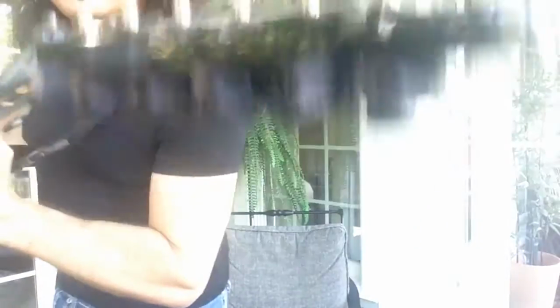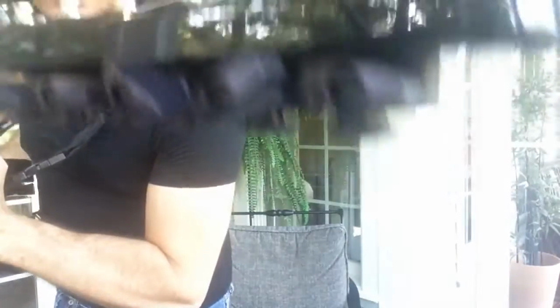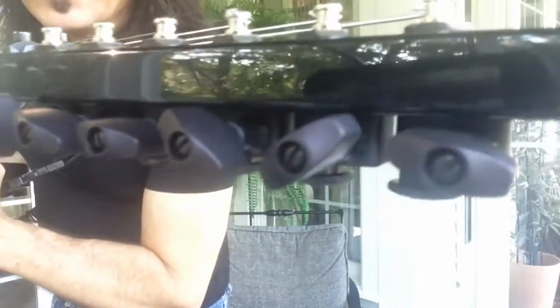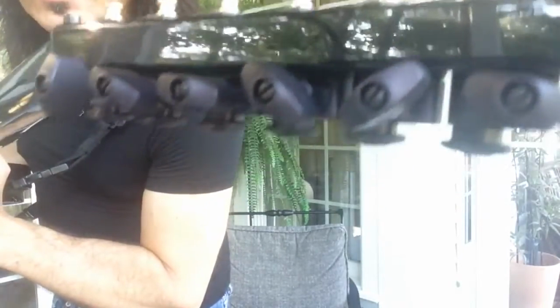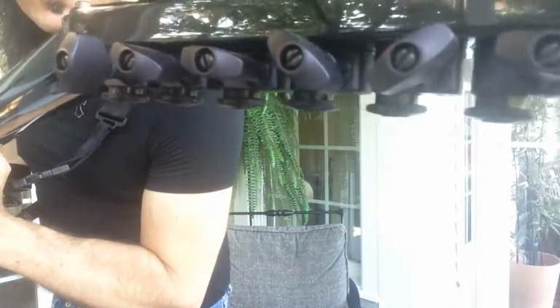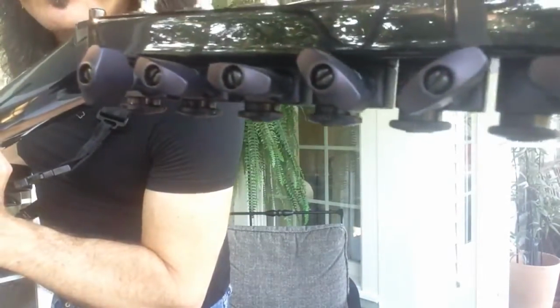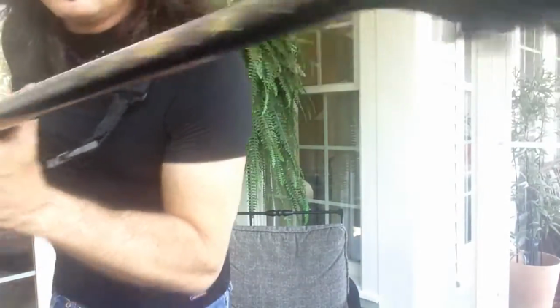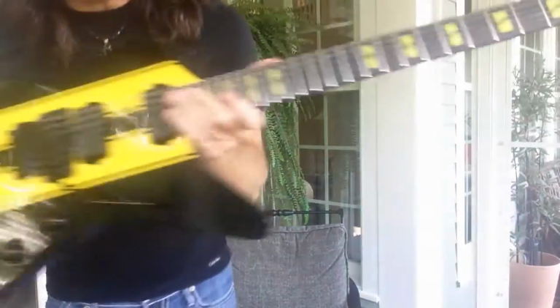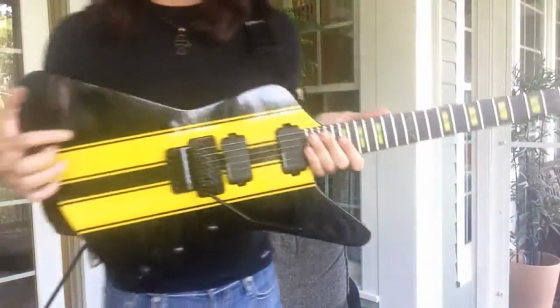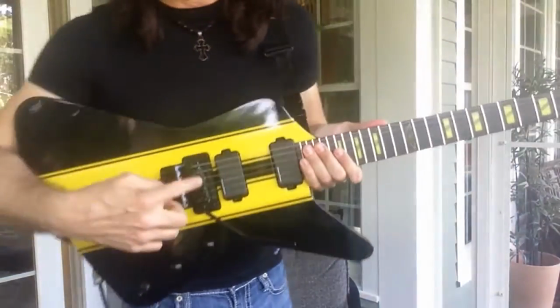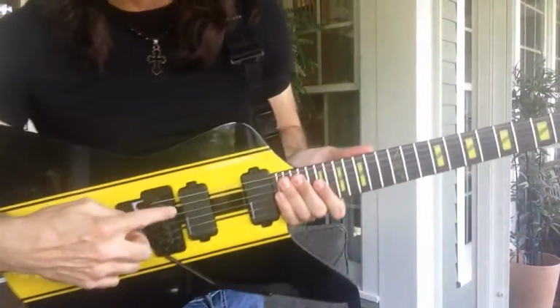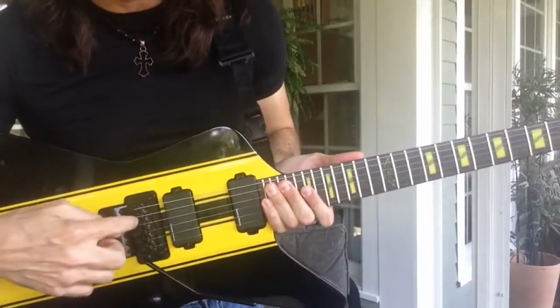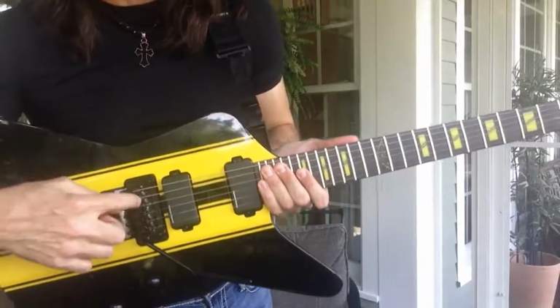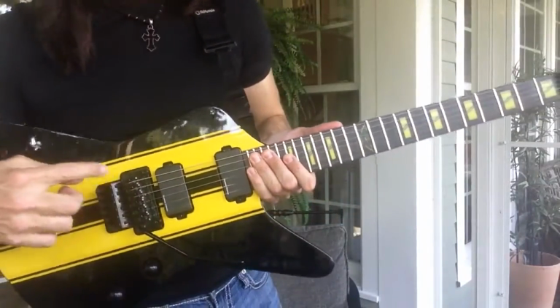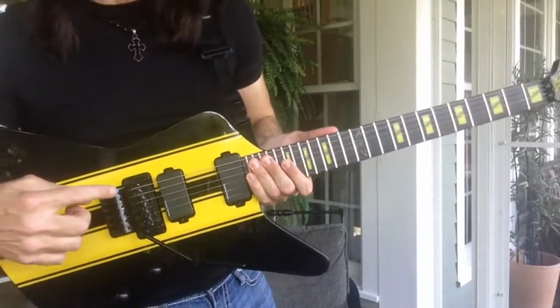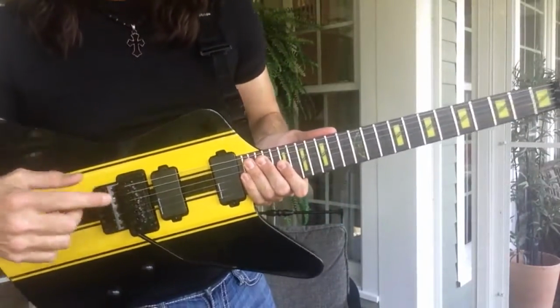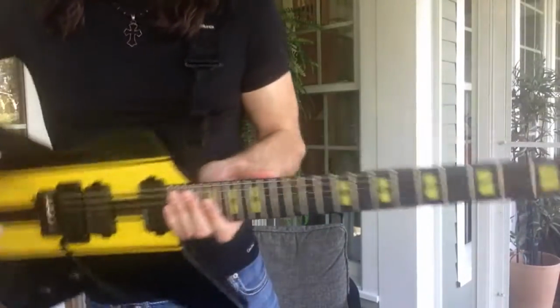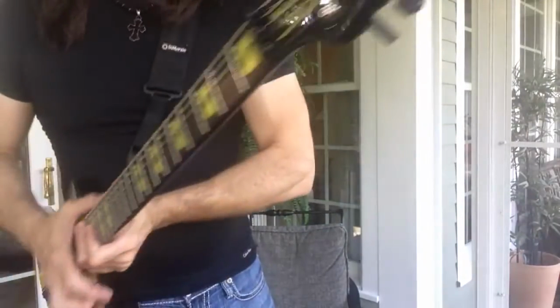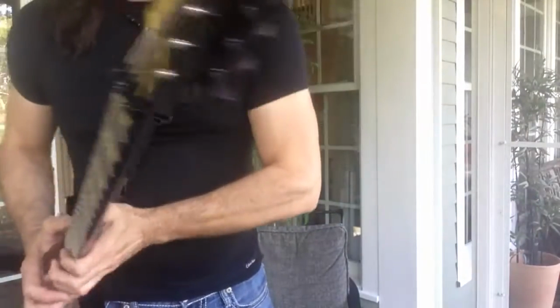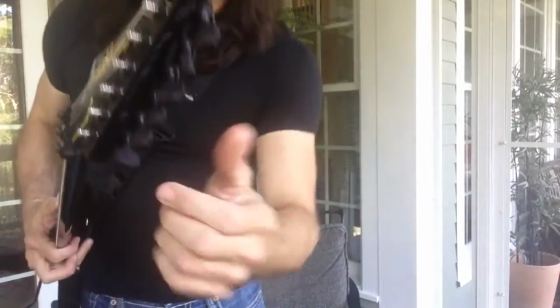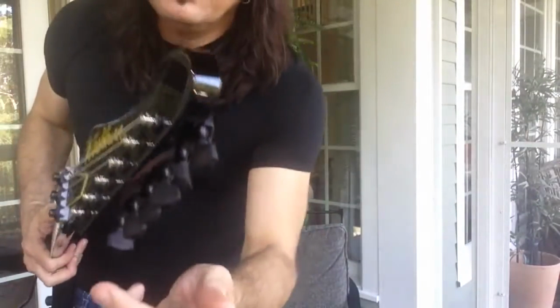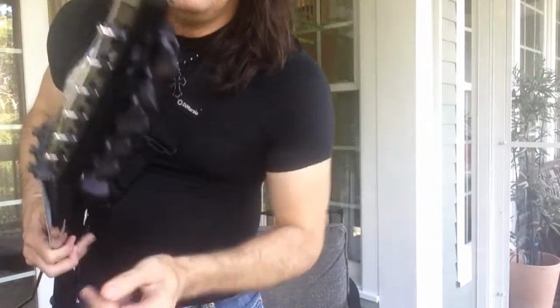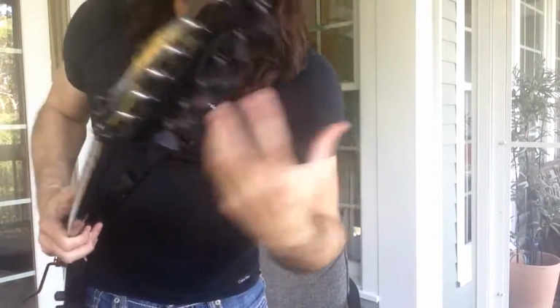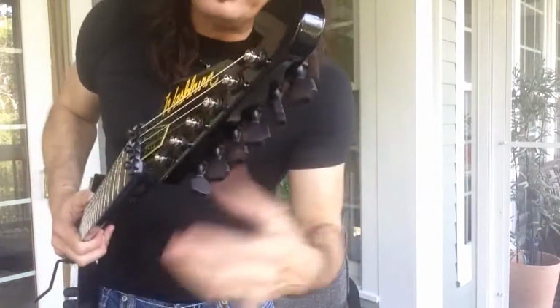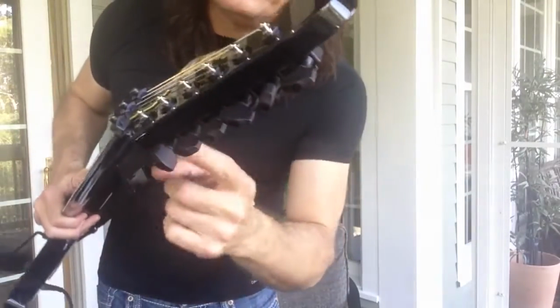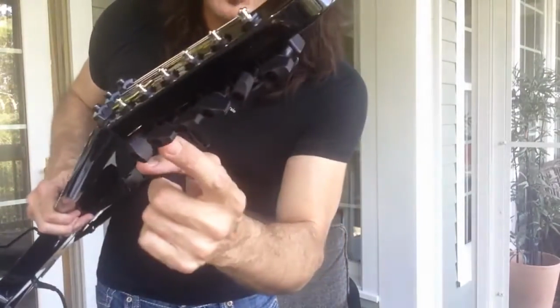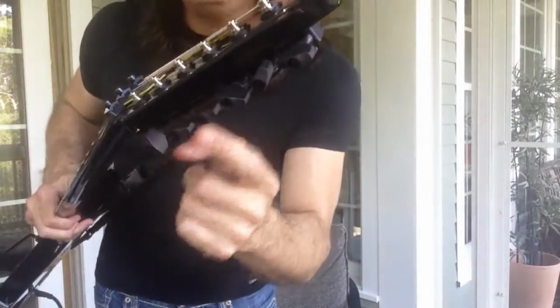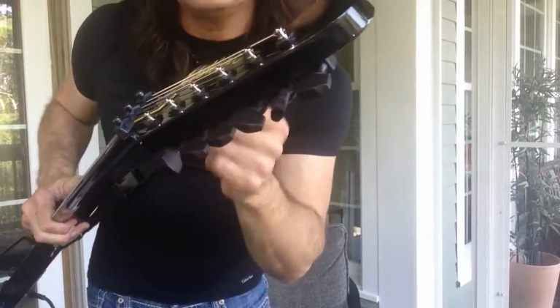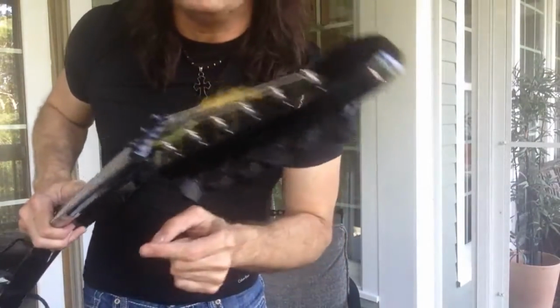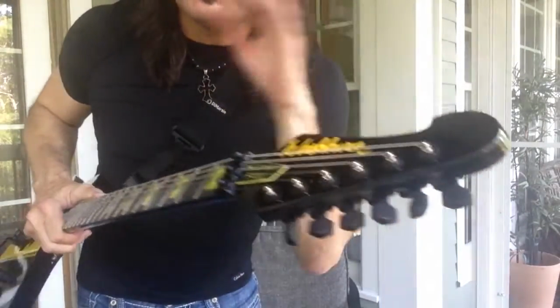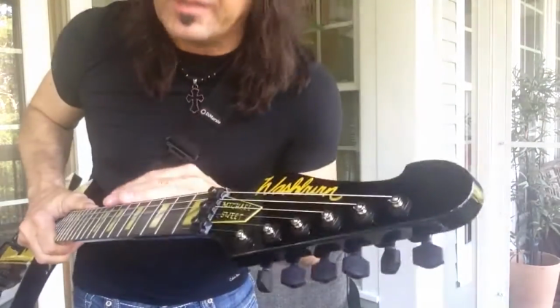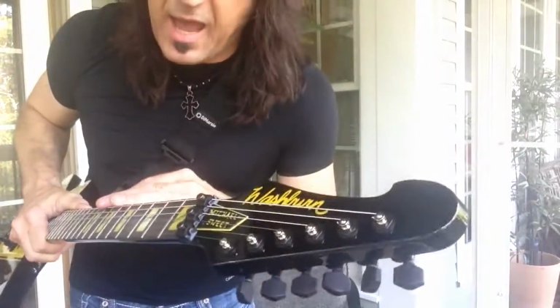It's got locking Sperzel tuners. The reason why I put those on a locking Floyd Rose trim guitar is I like how they feel. They're just quality tuners and I love the string changing time — it's basically cut in half.